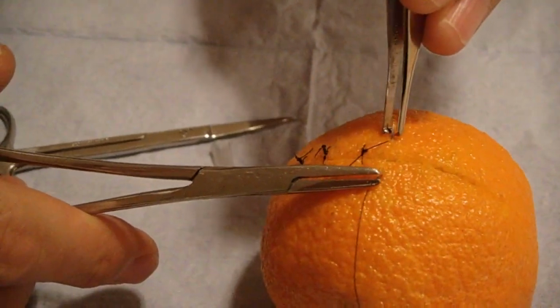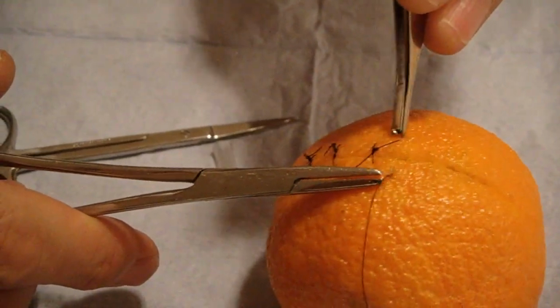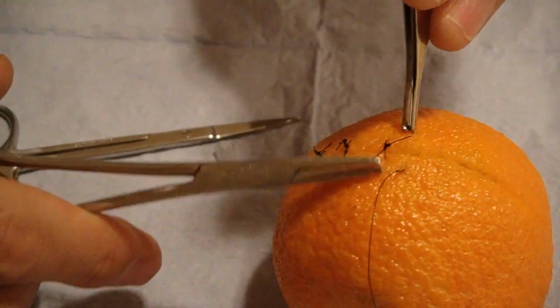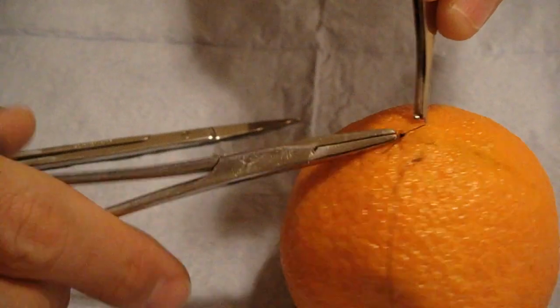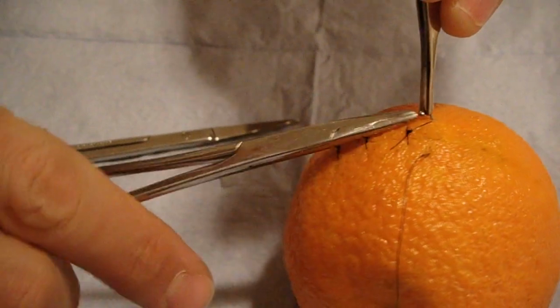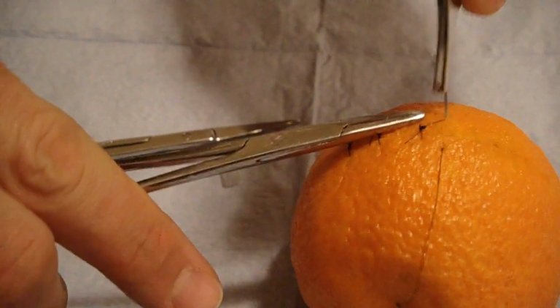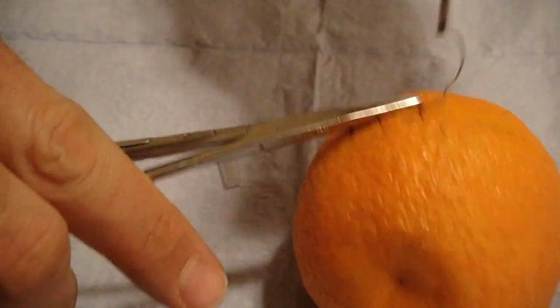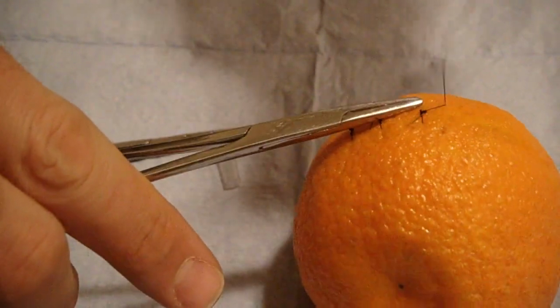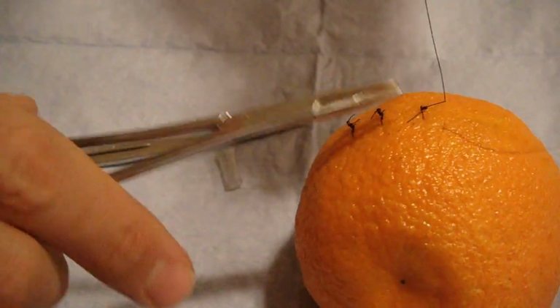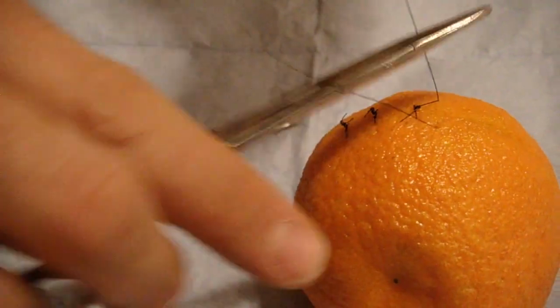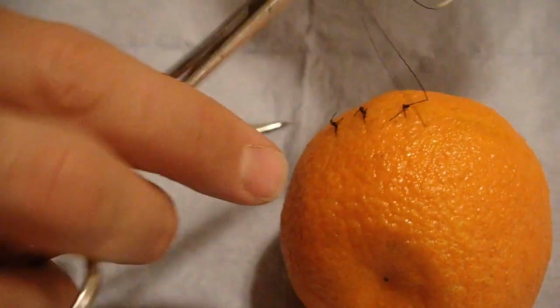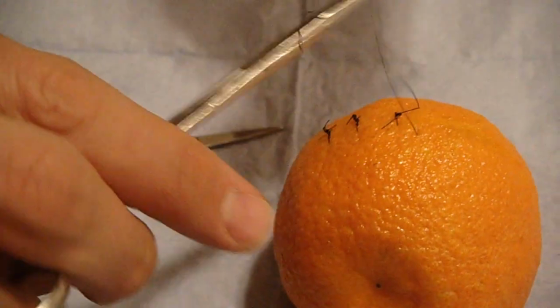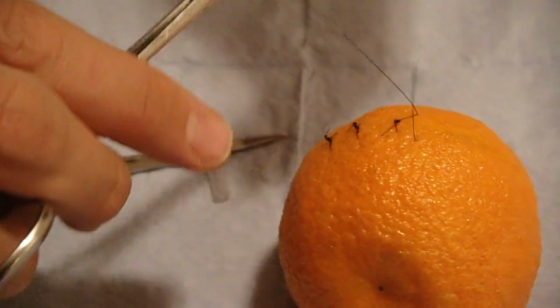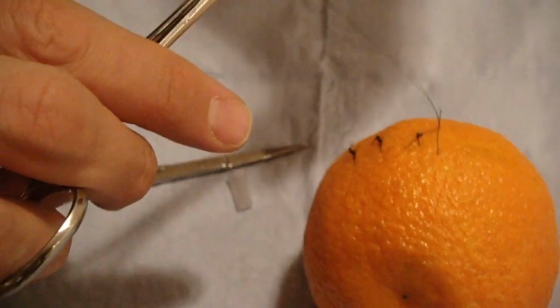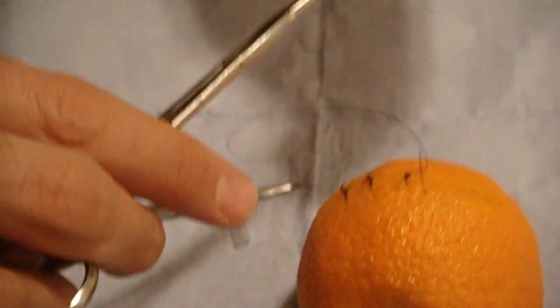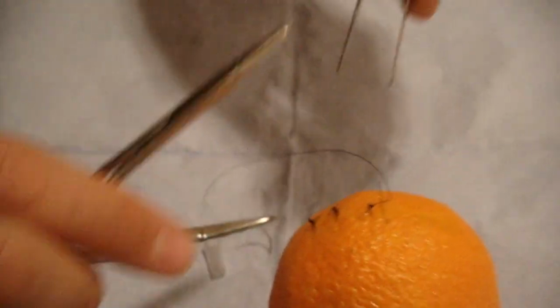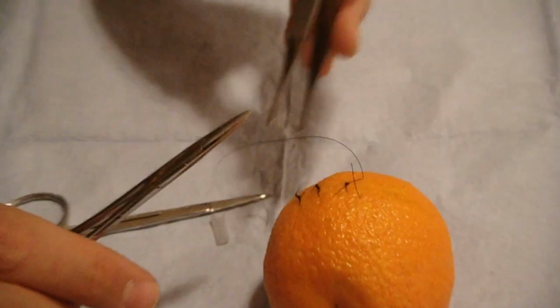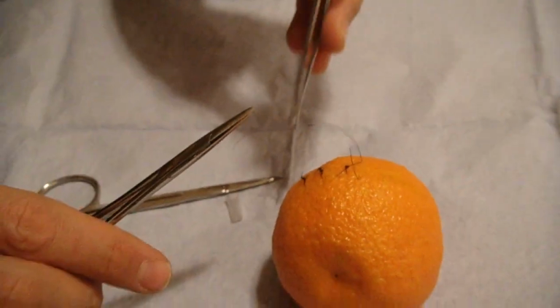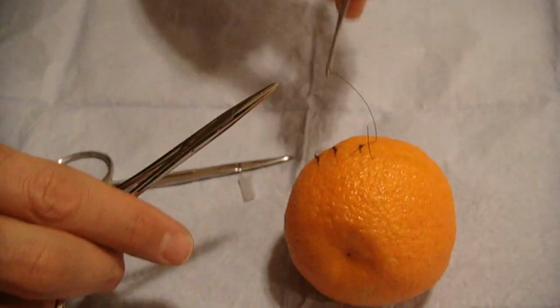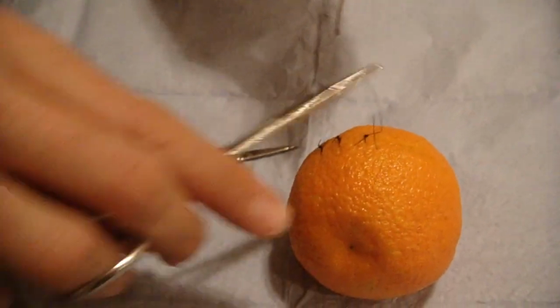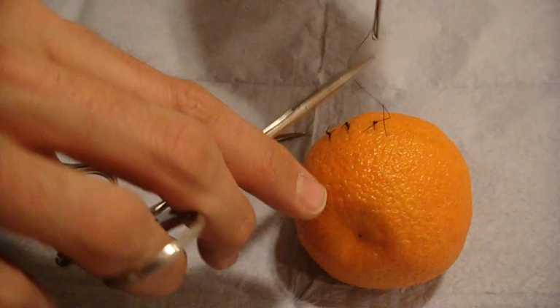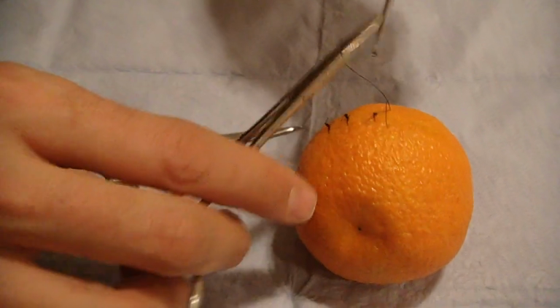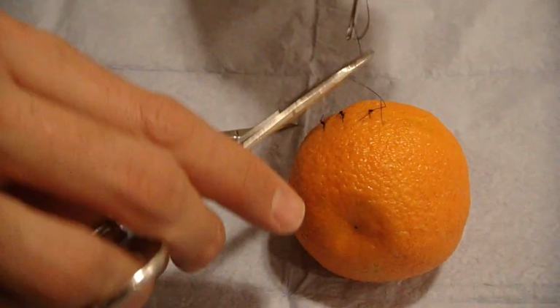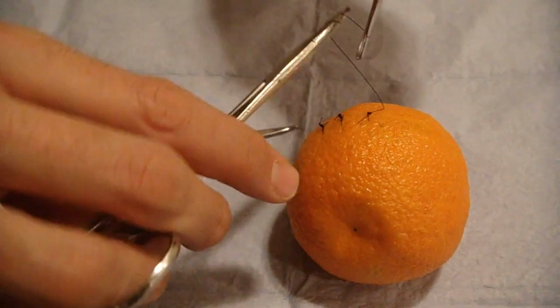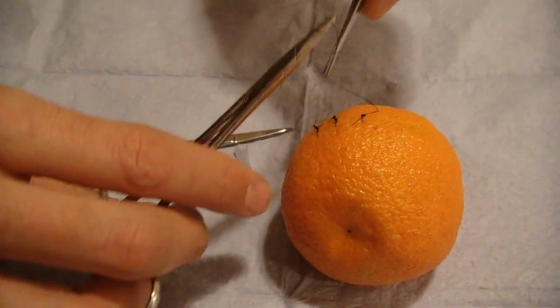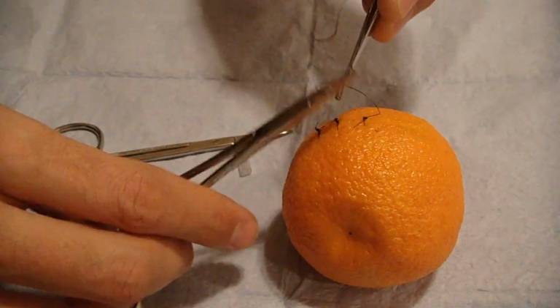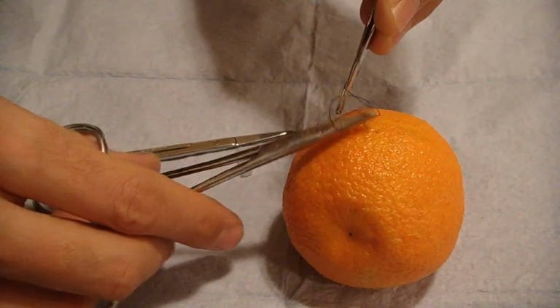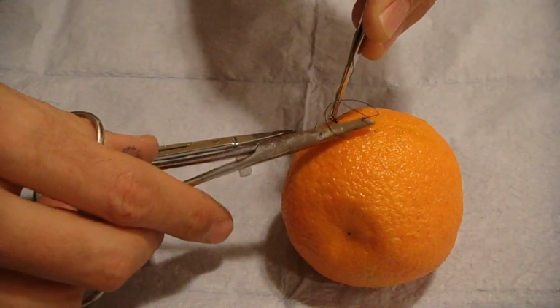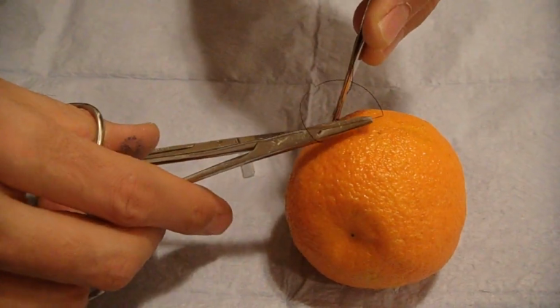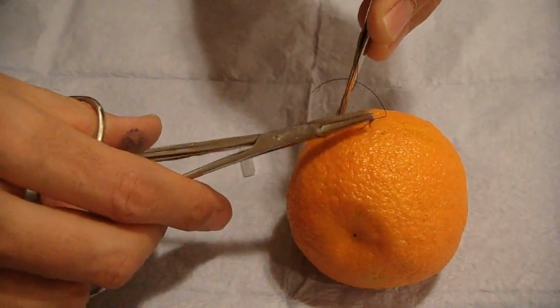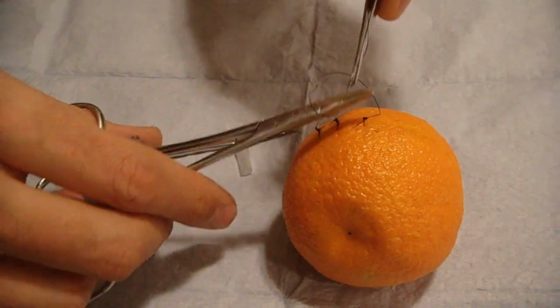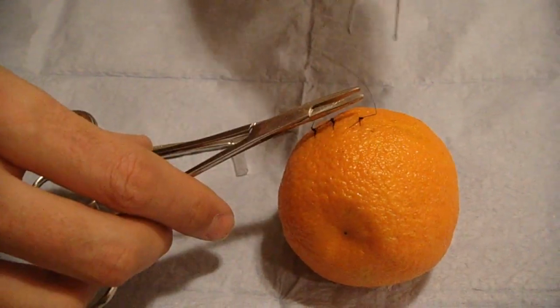Sometimes like with an HIV patient or something, I'm not going to want to really be messing with that needle.